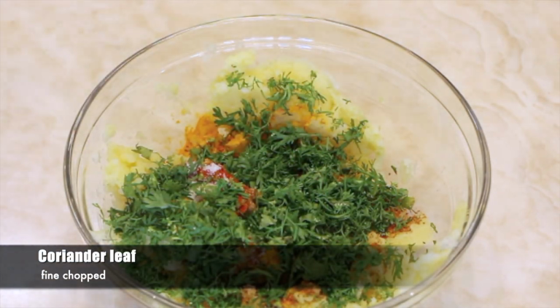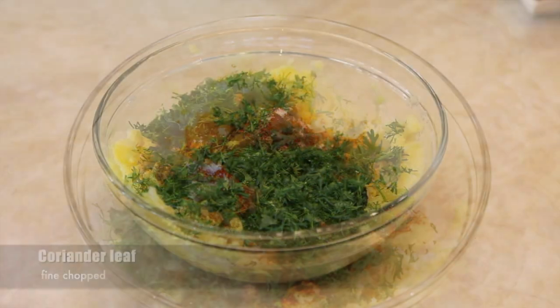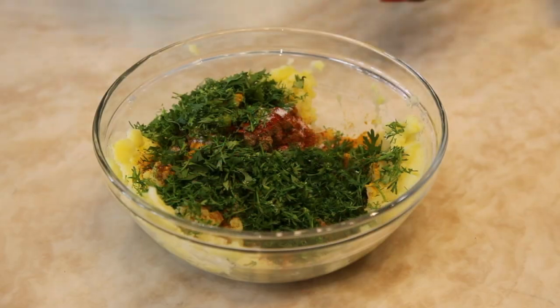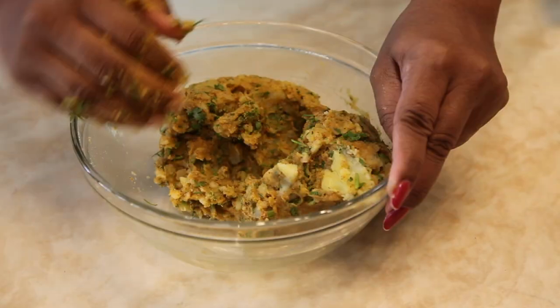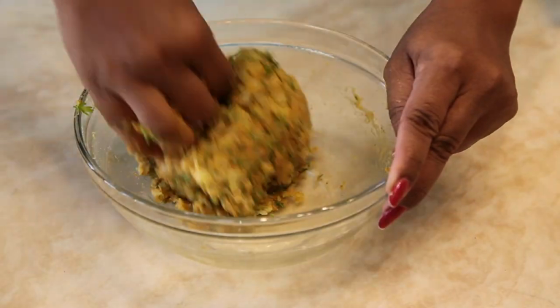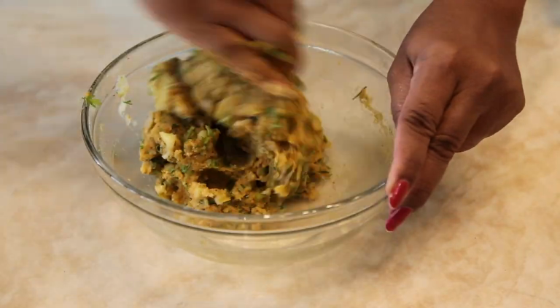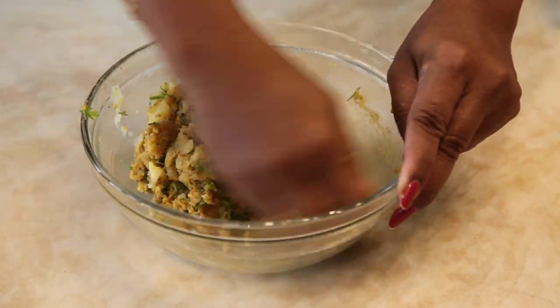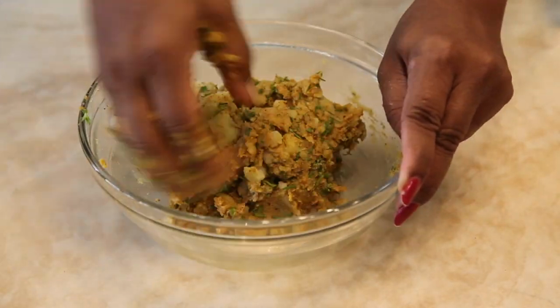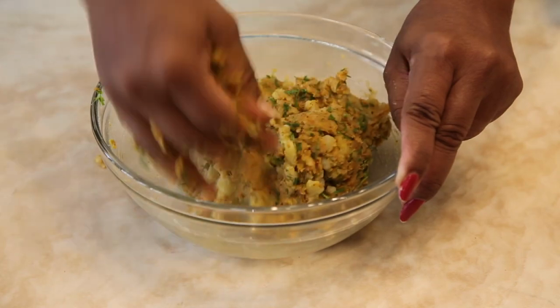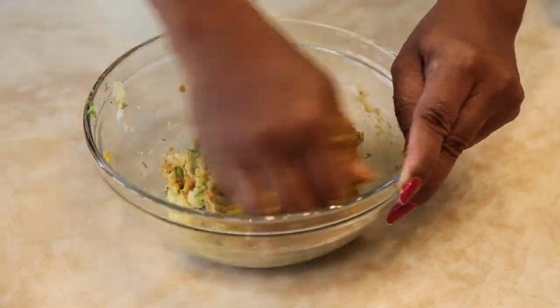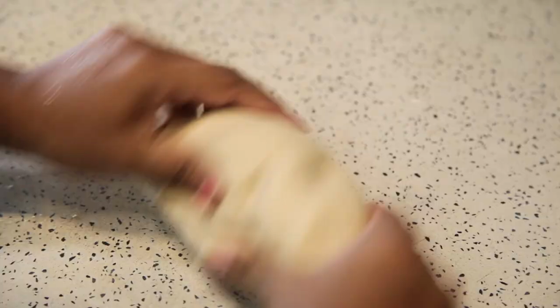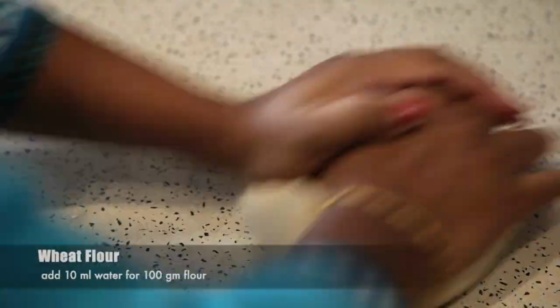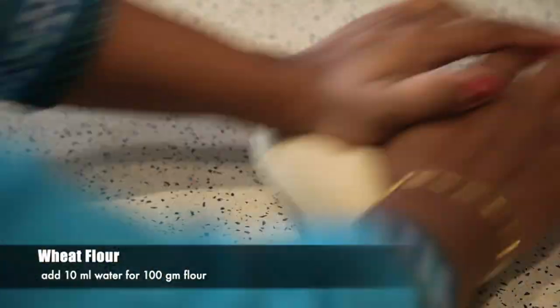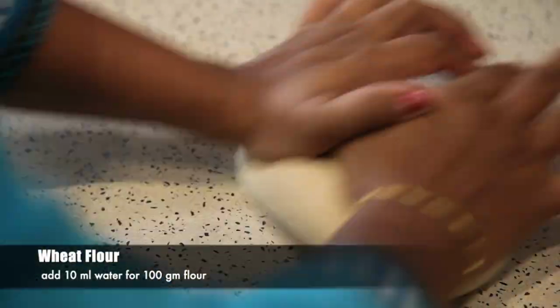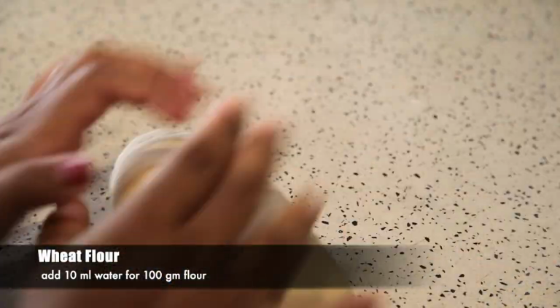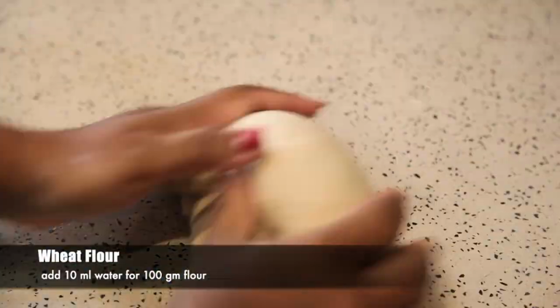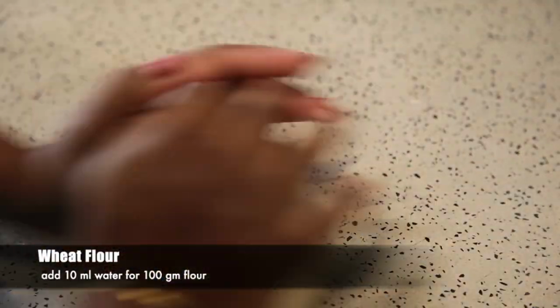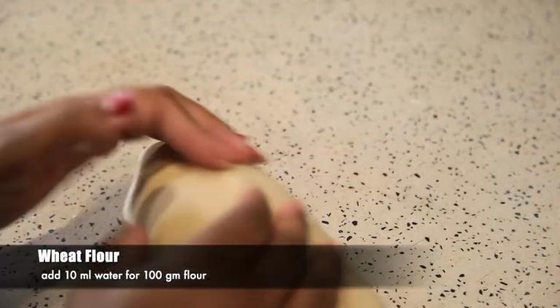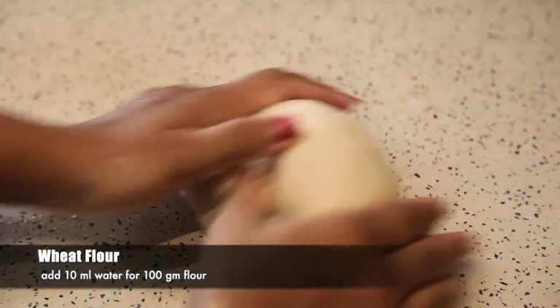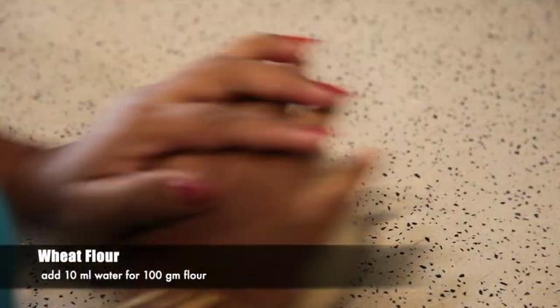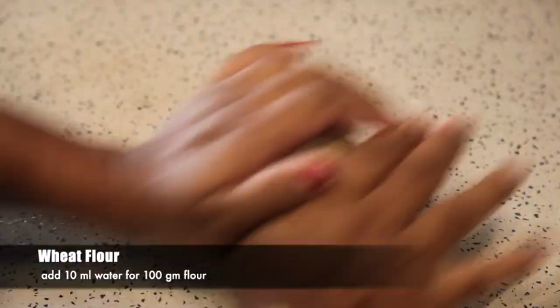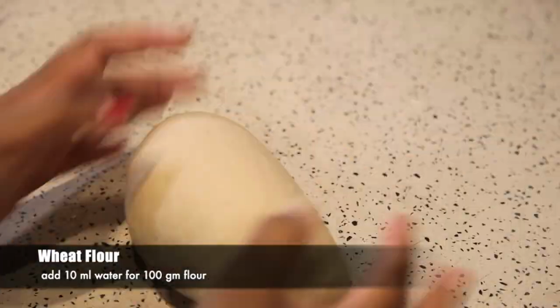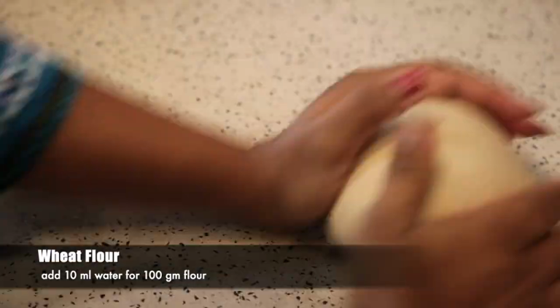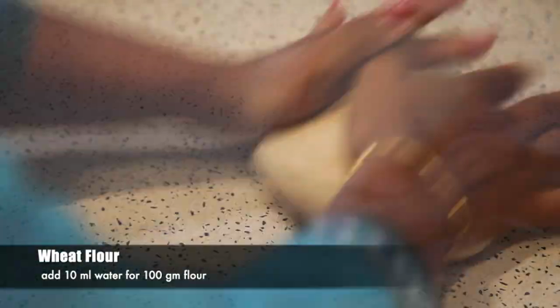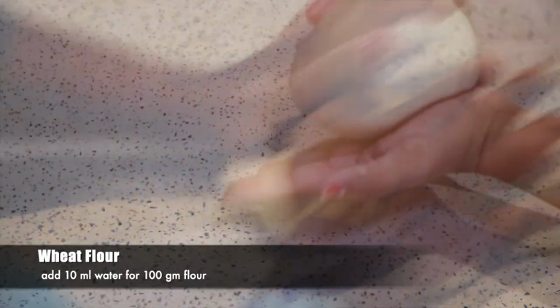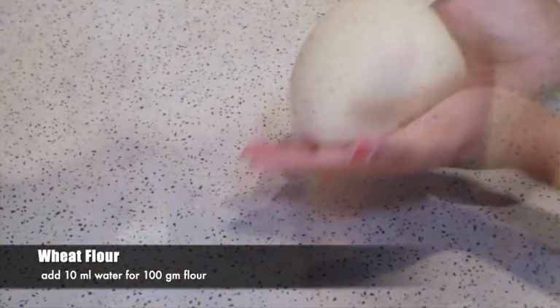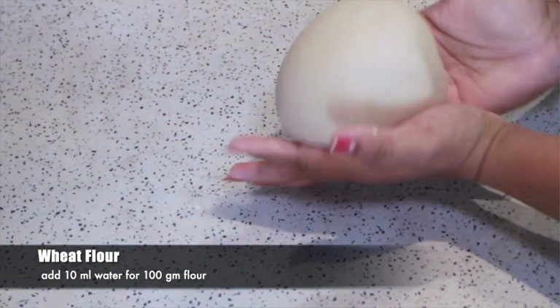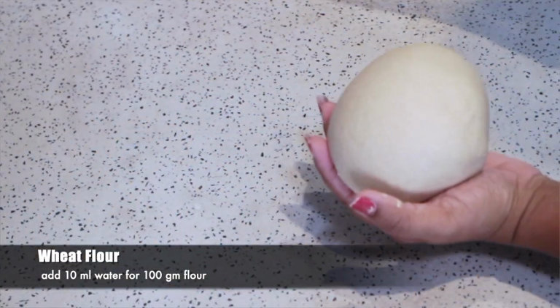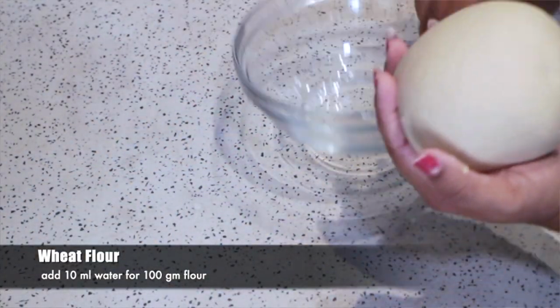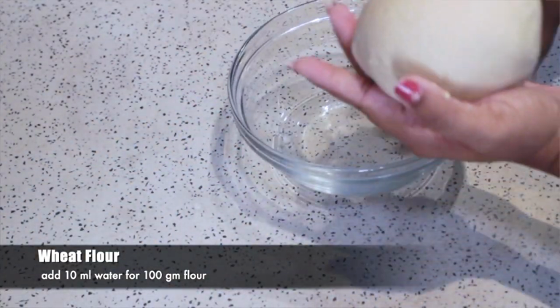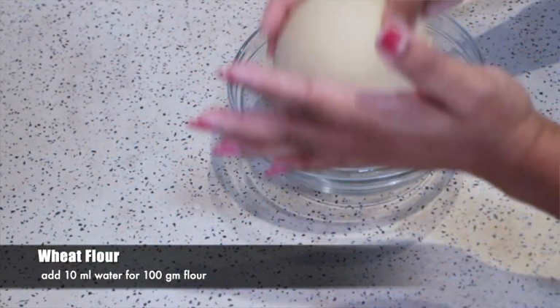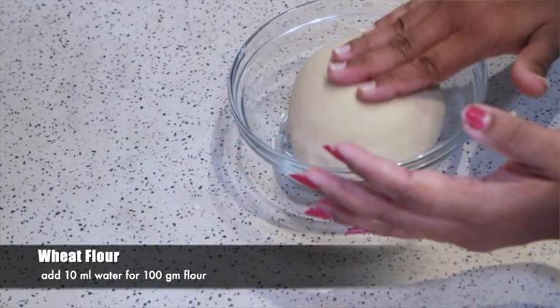Mix all the ingredients thoroughly. Knead wheat flour like a roti dough and let it rest for 10 minutes.